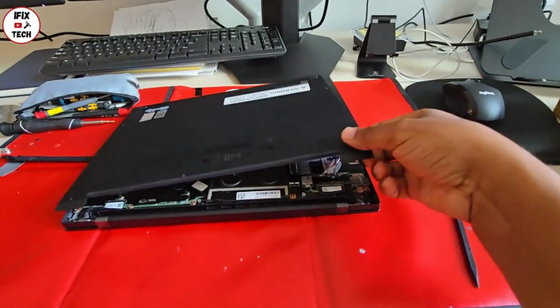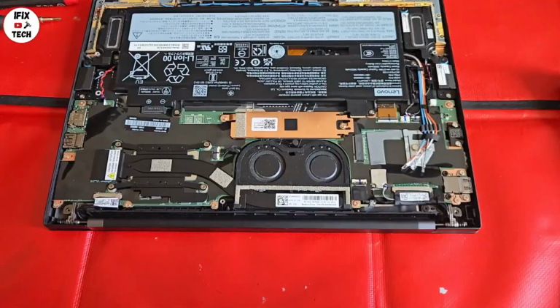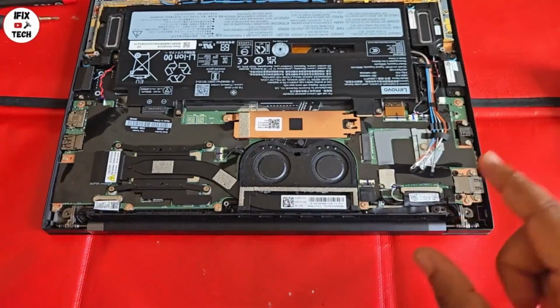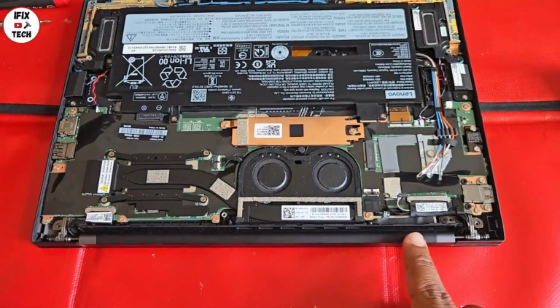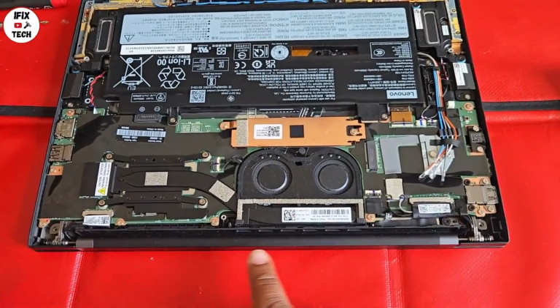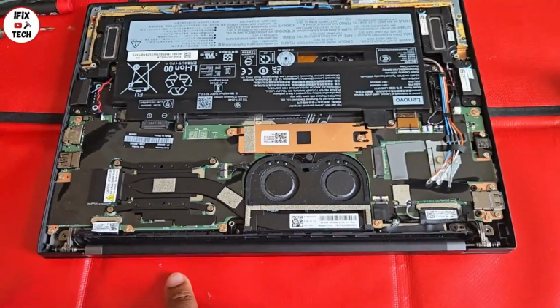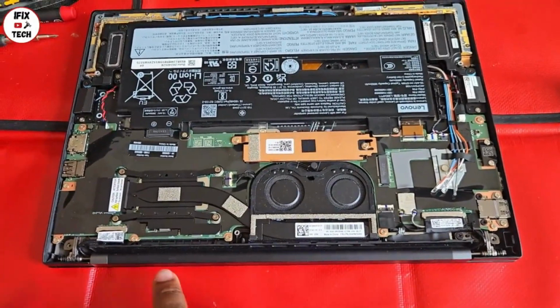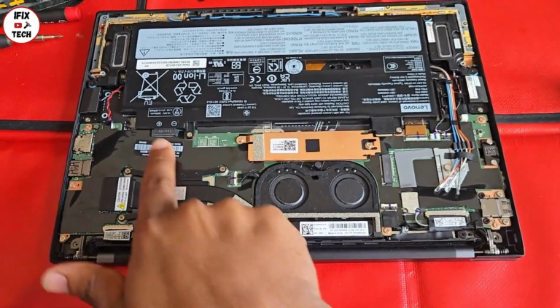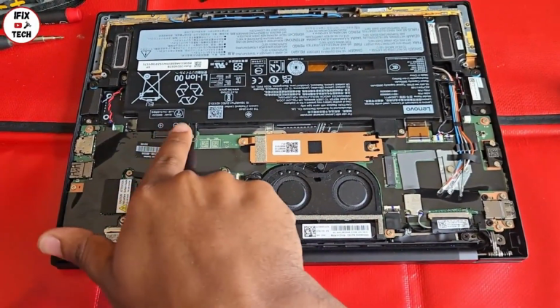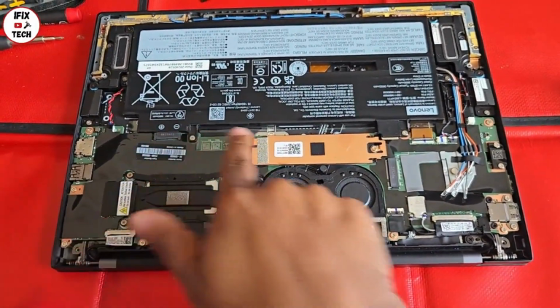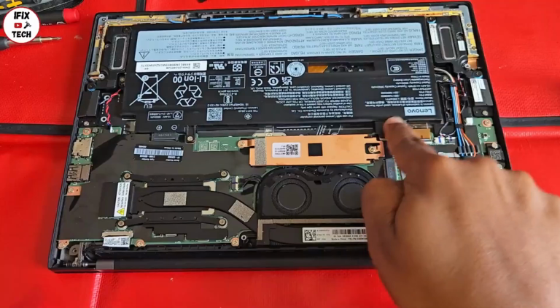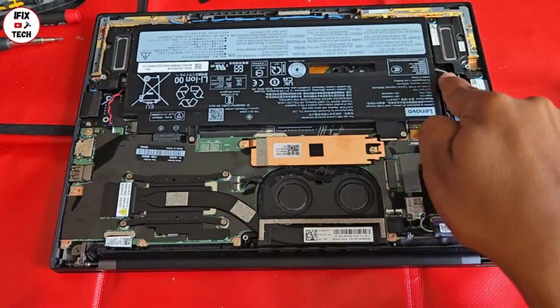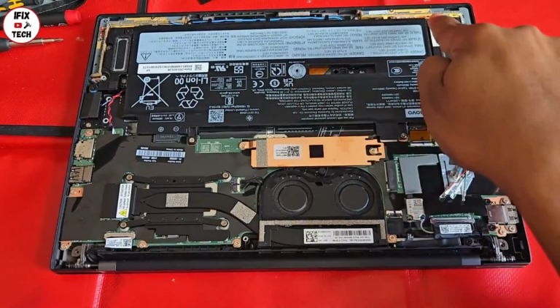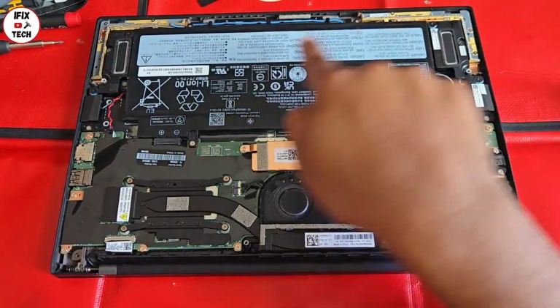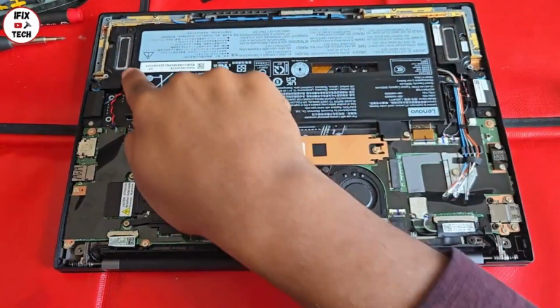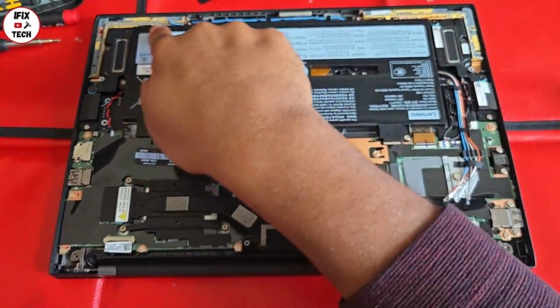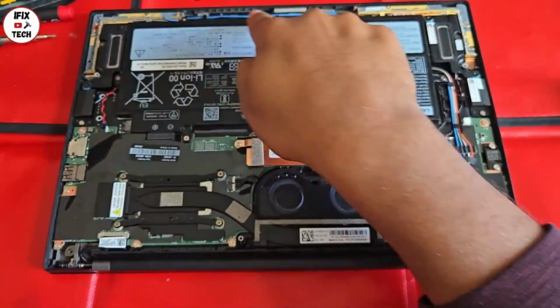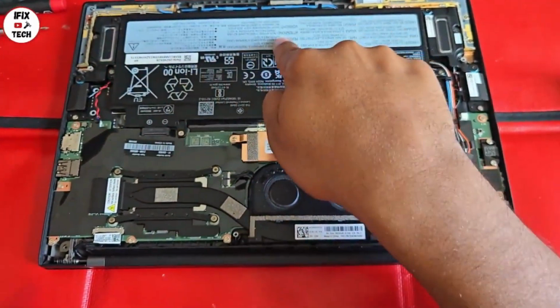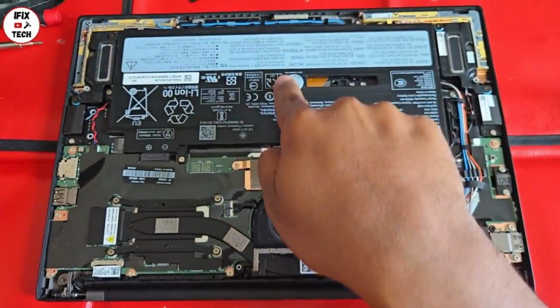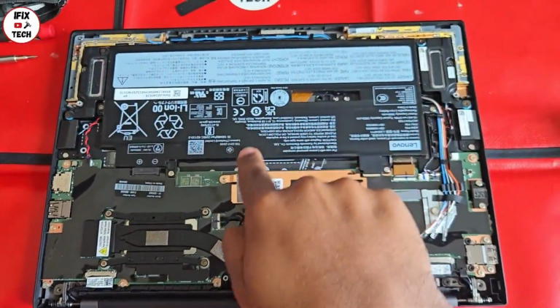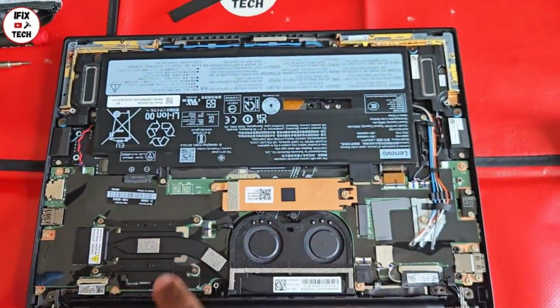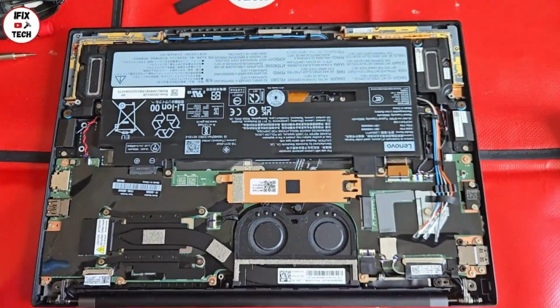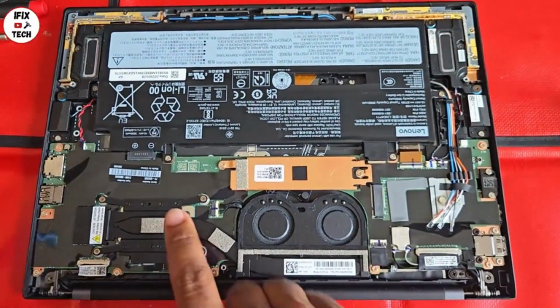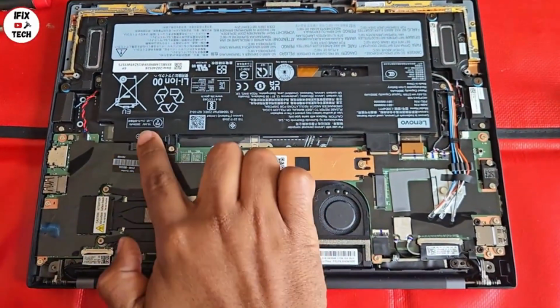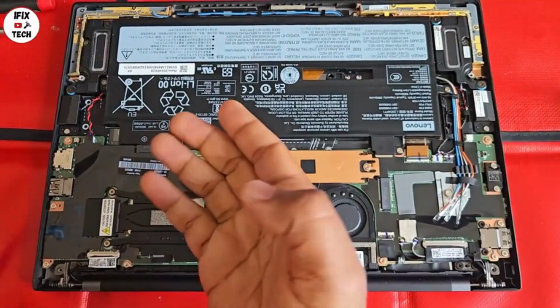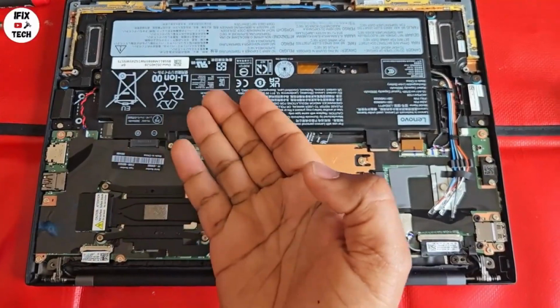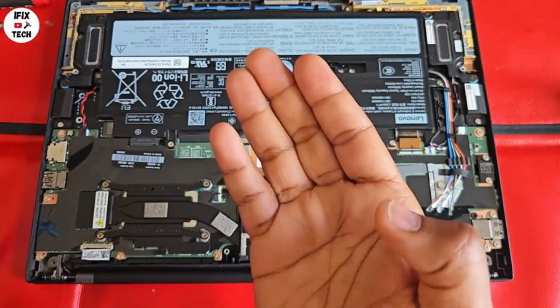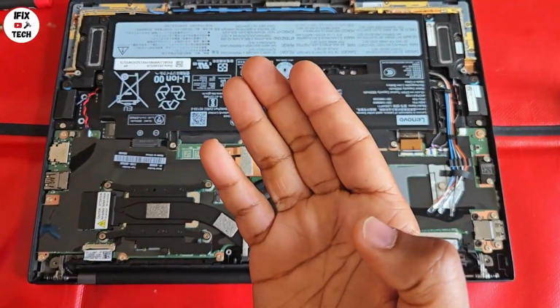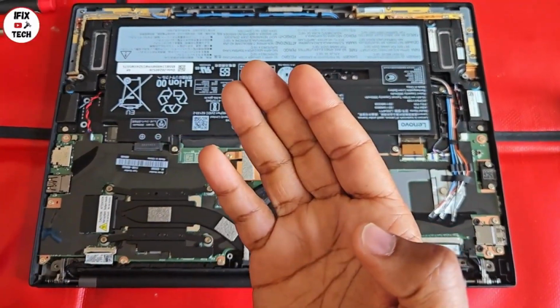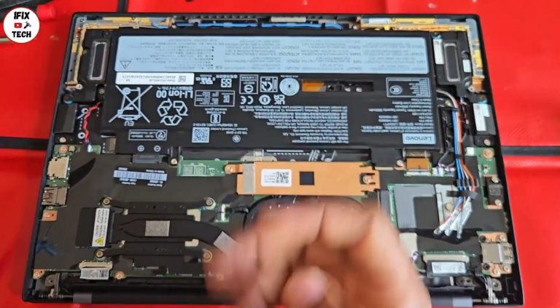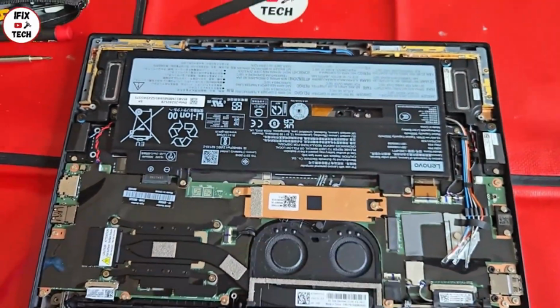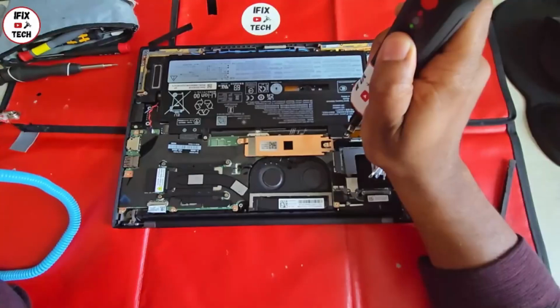Here you can see the connectors for the screen, but what we're going to do first is remove the screws from the battery and remove the battery itself. Remember, always disconnect the battery before working with any other components.